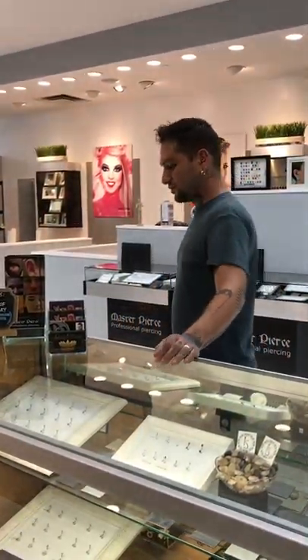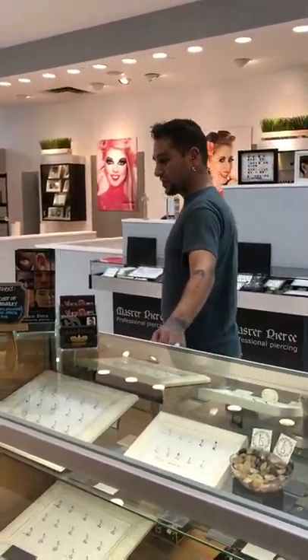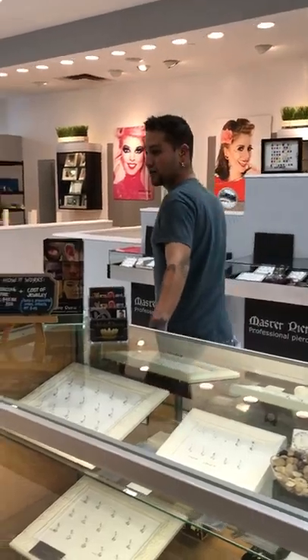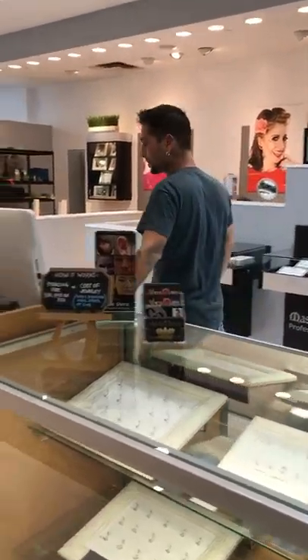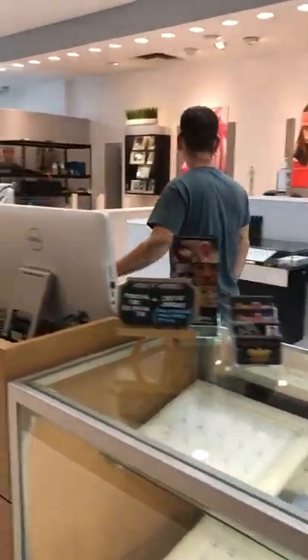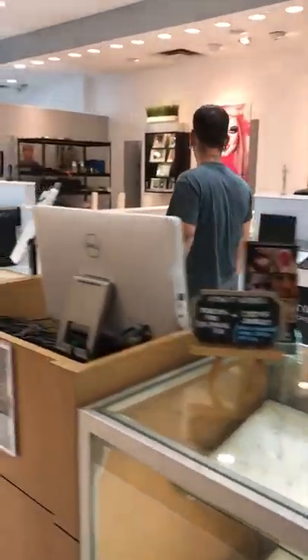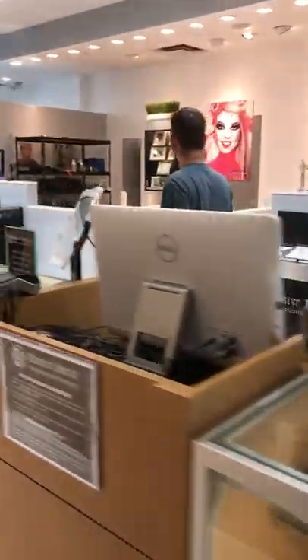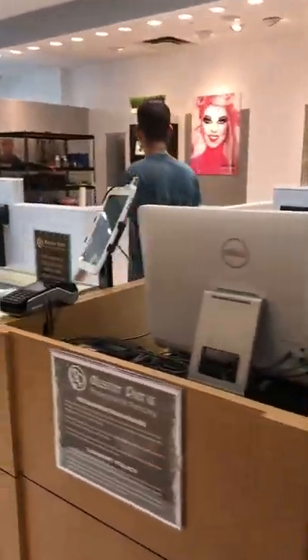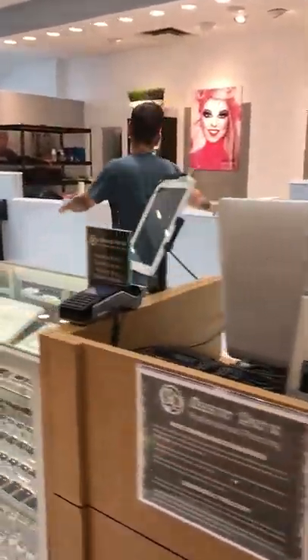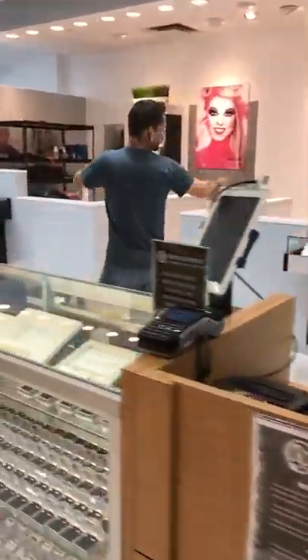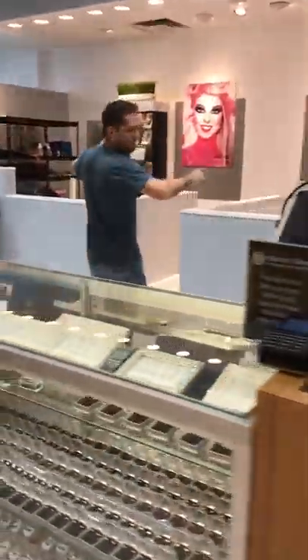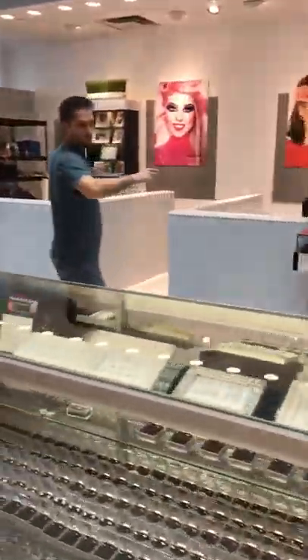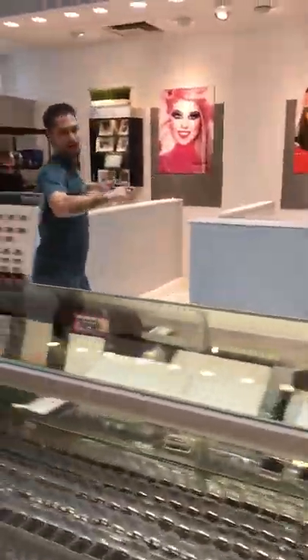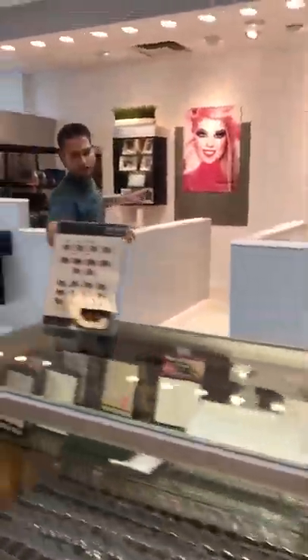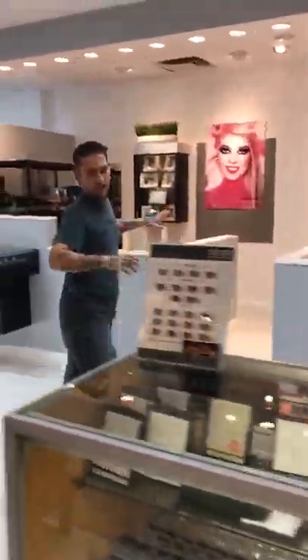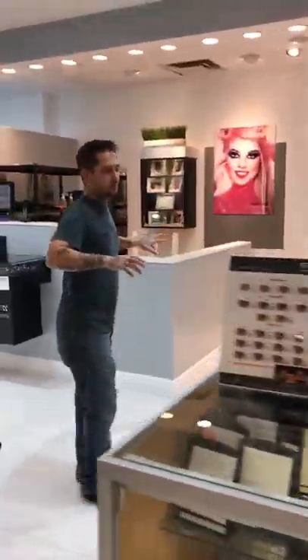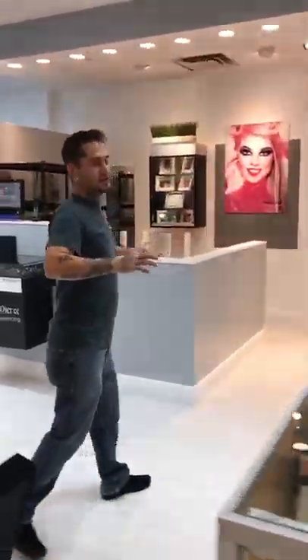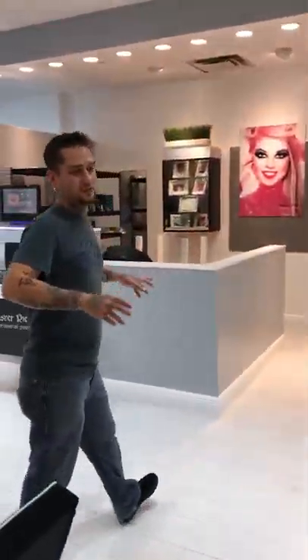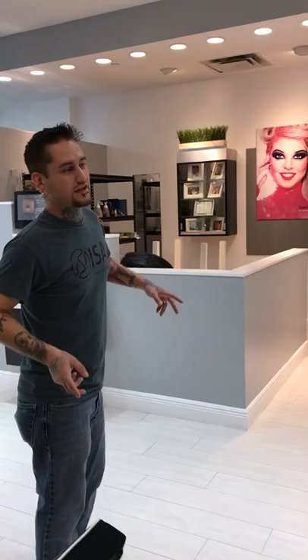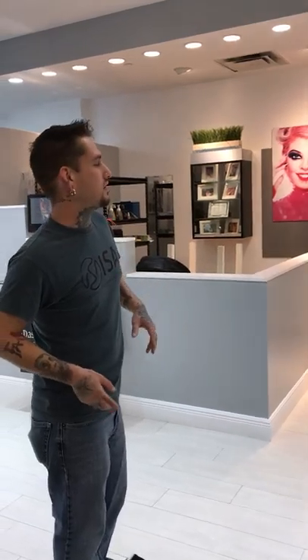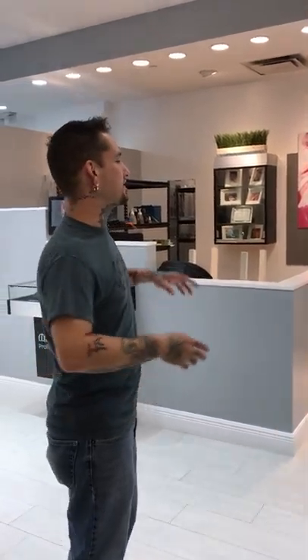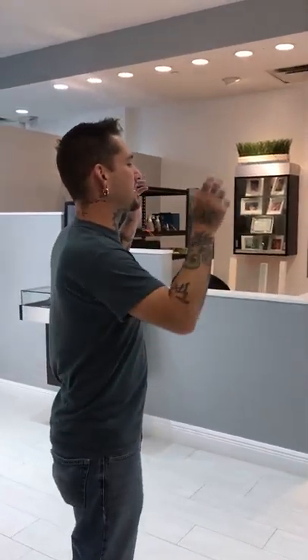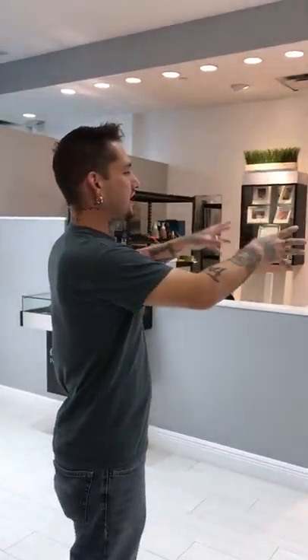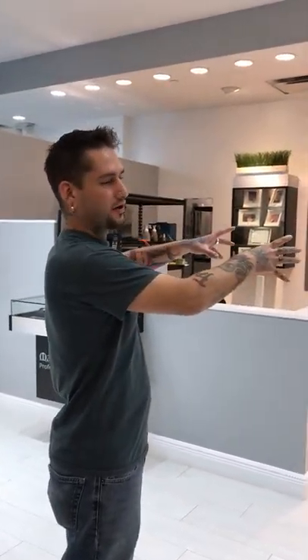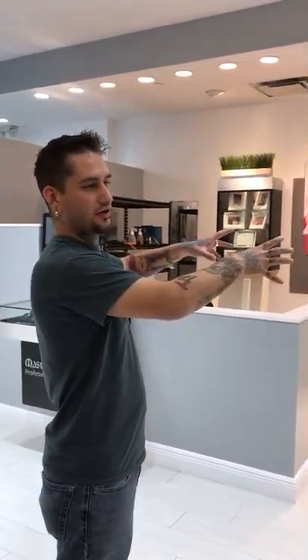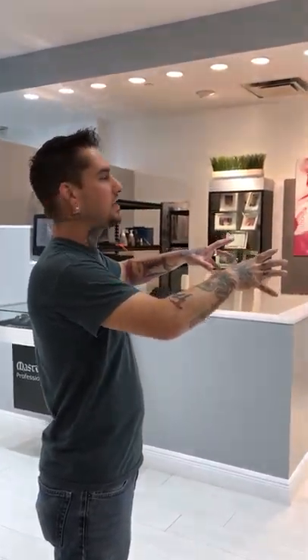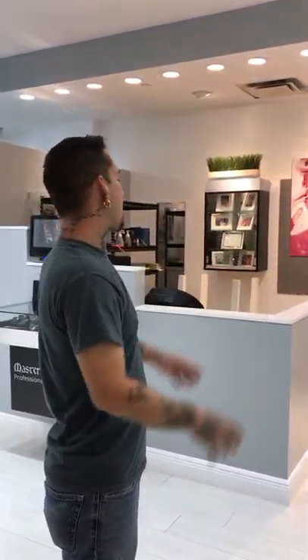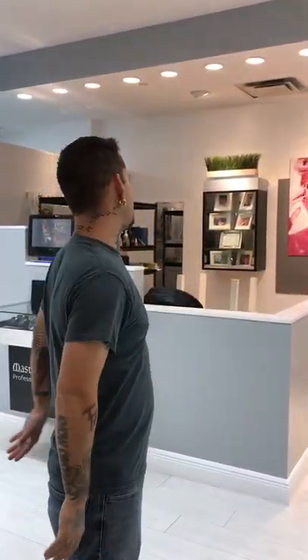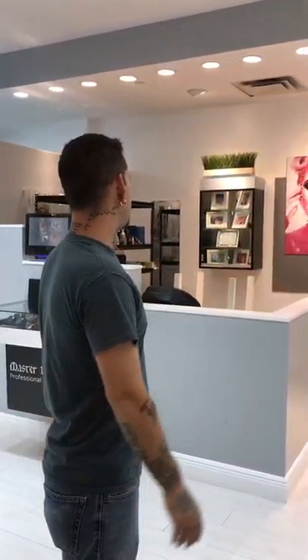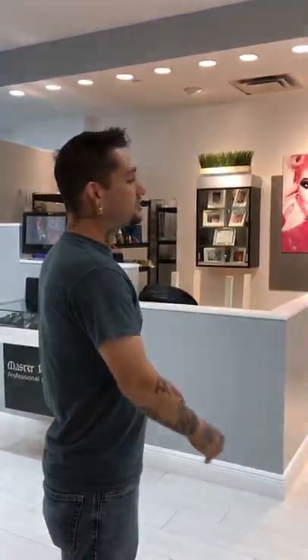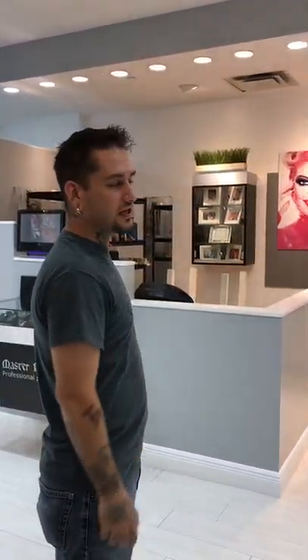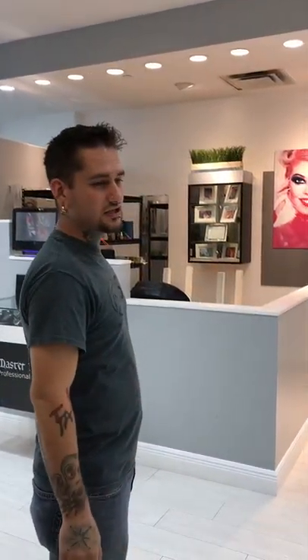Moving on. We're actually getting licensed for tattooing. This is getting set up currently as two tattoo stations.